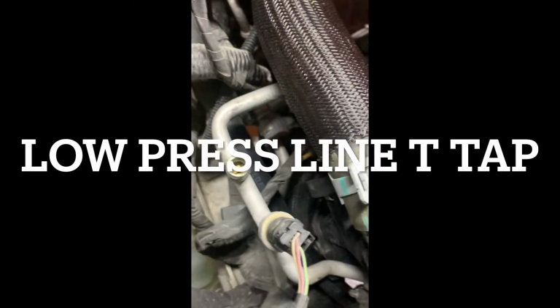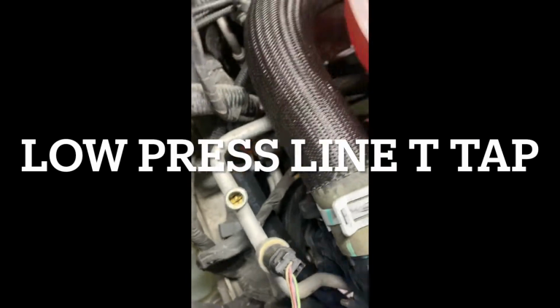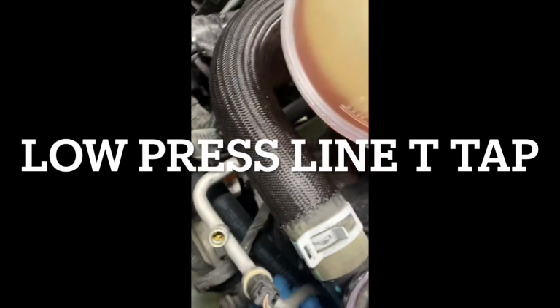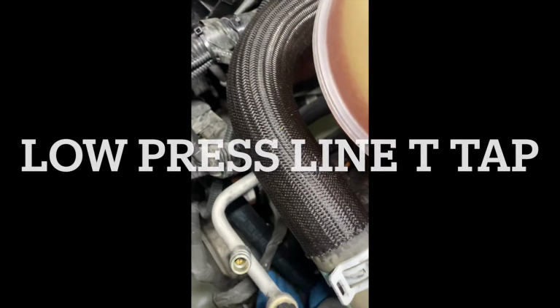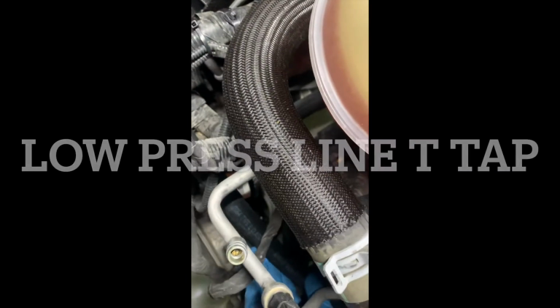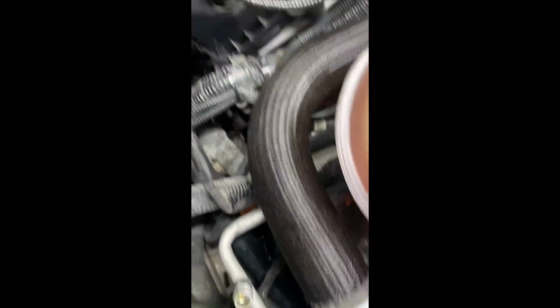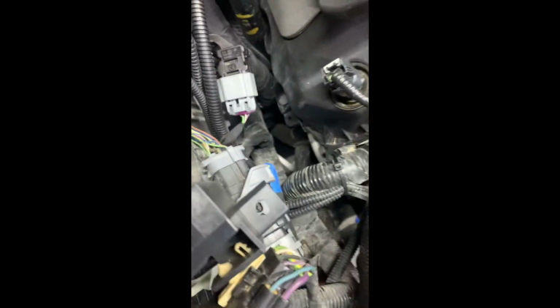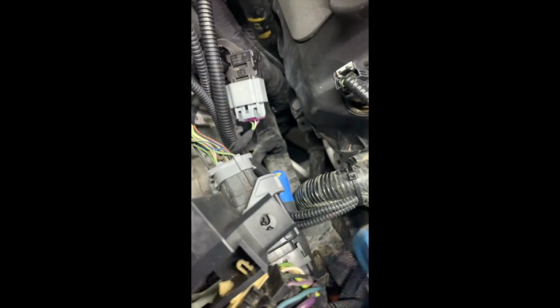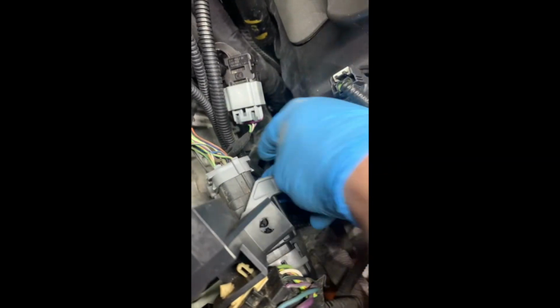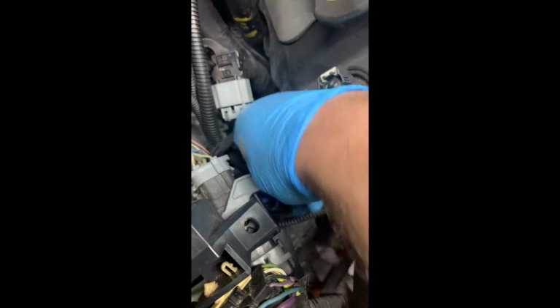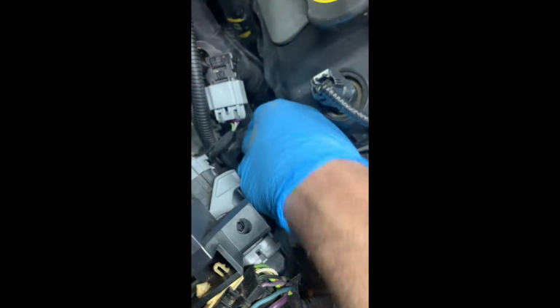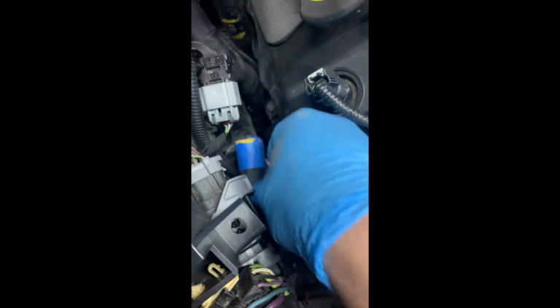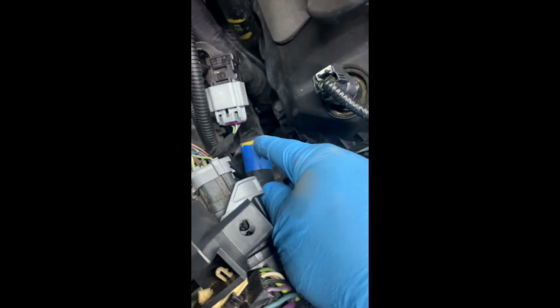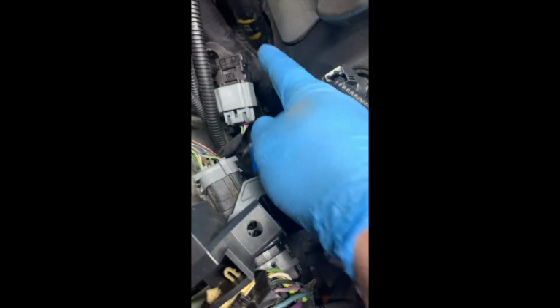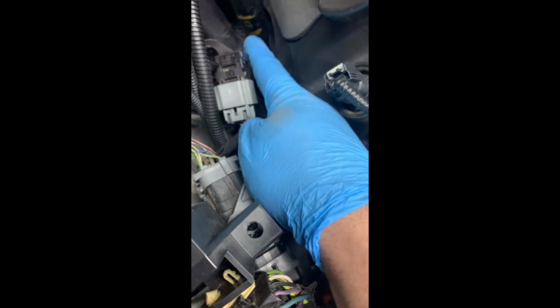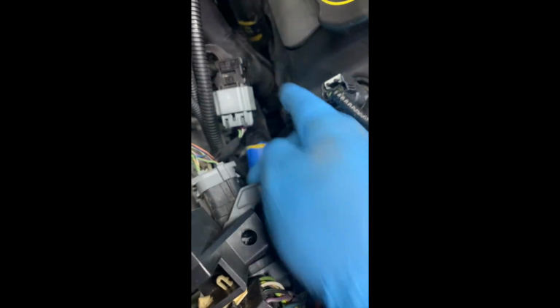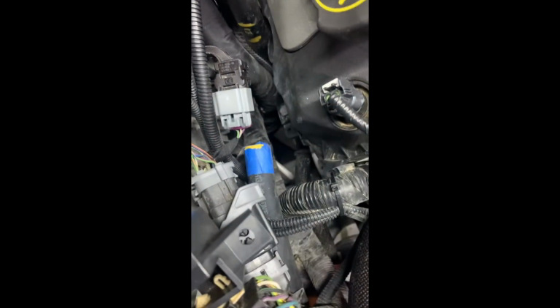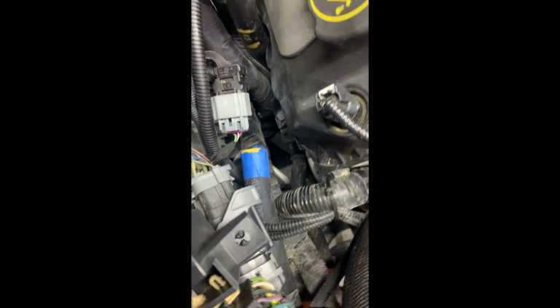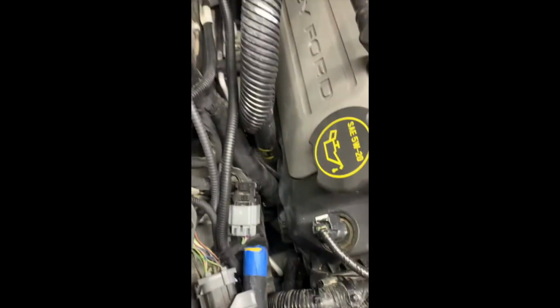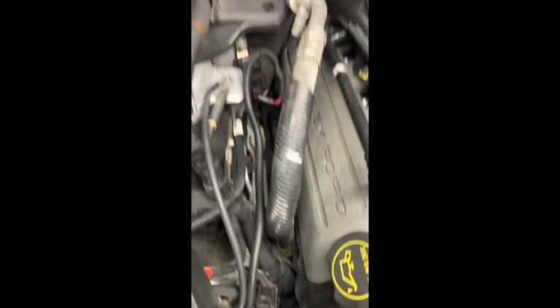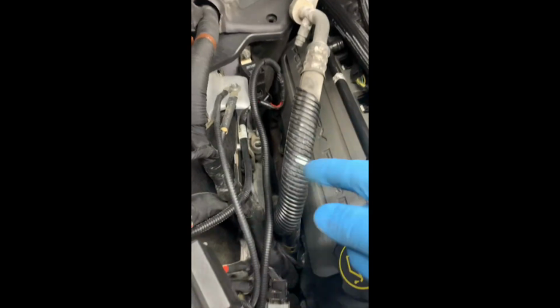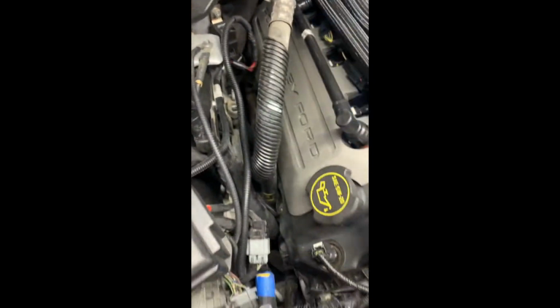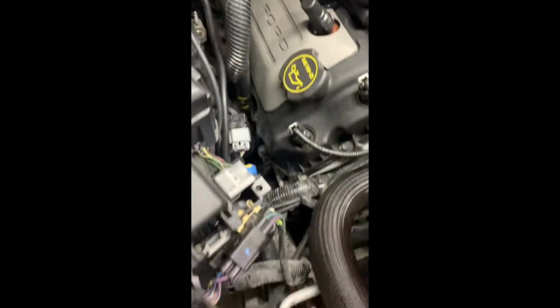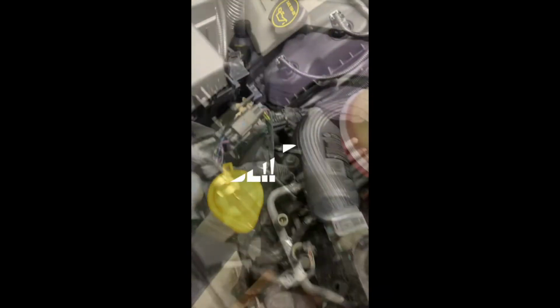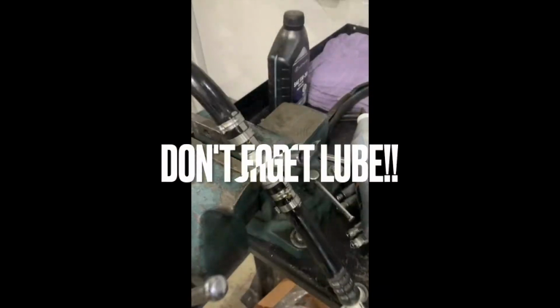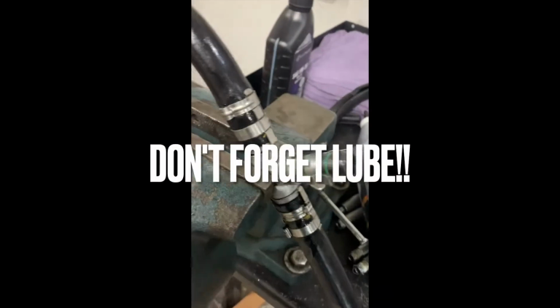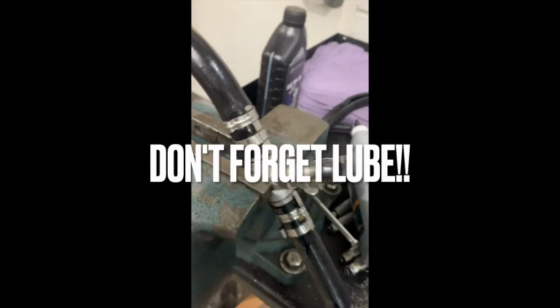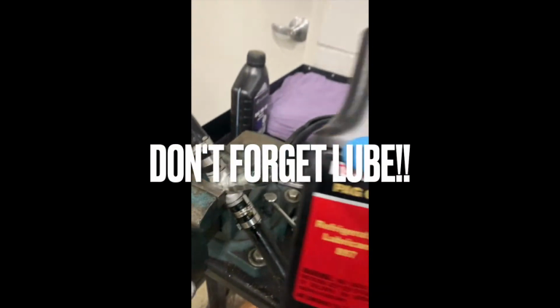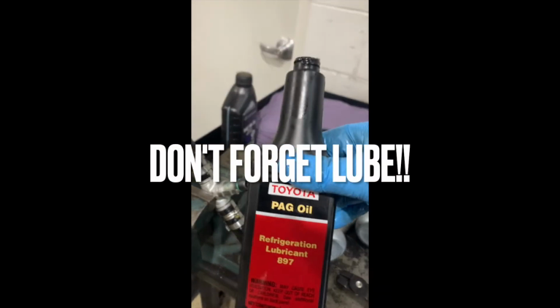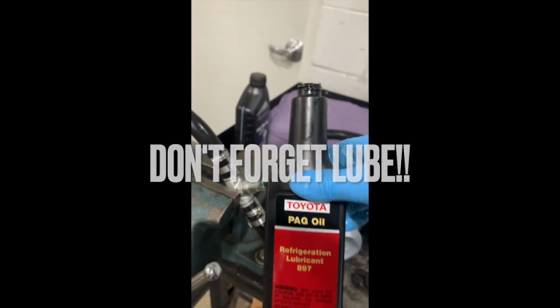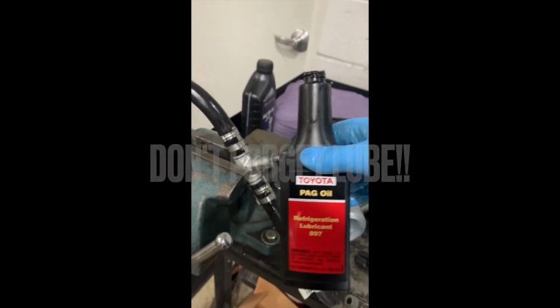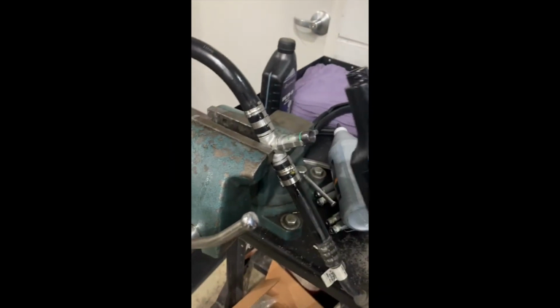So when you're marking your low side line, I would mark the direction the T needs to be facing. The reason for that is once you press in those hoses, it's very difficult to twist them.